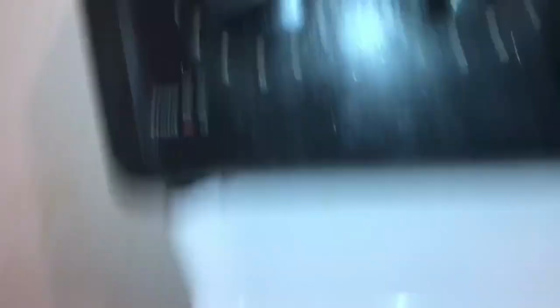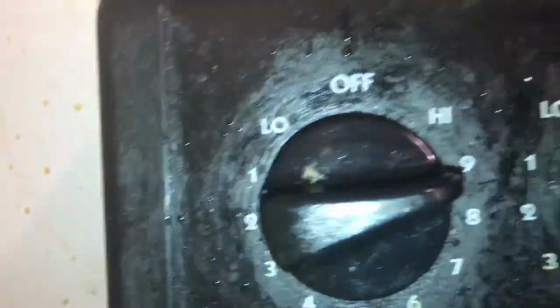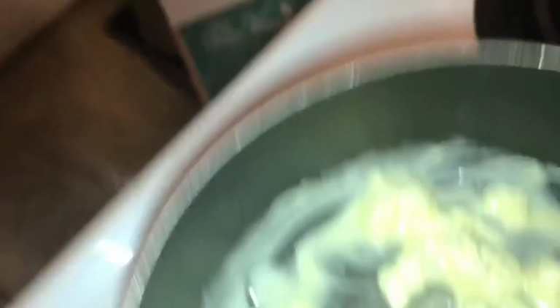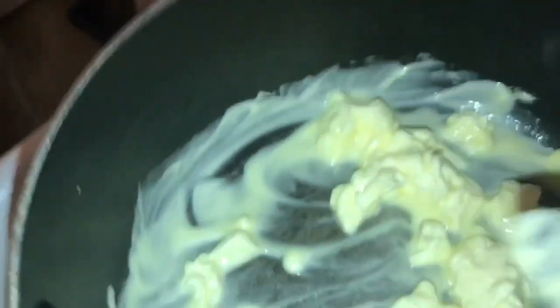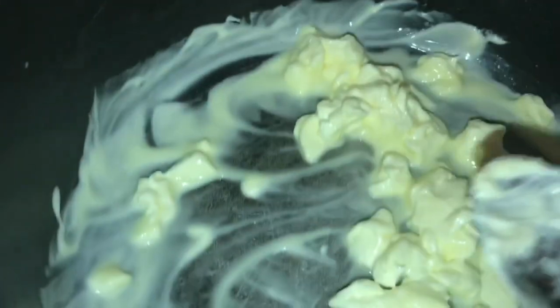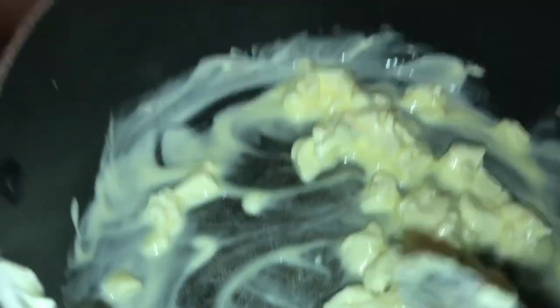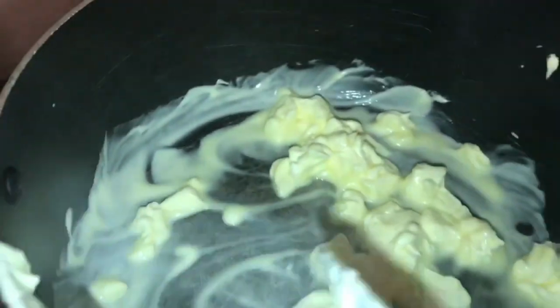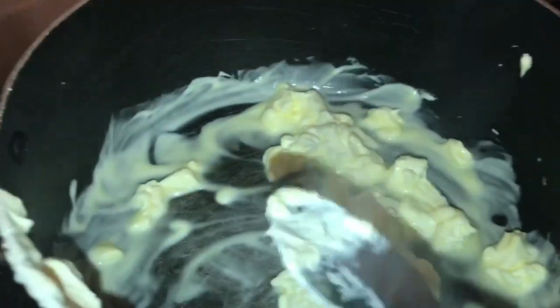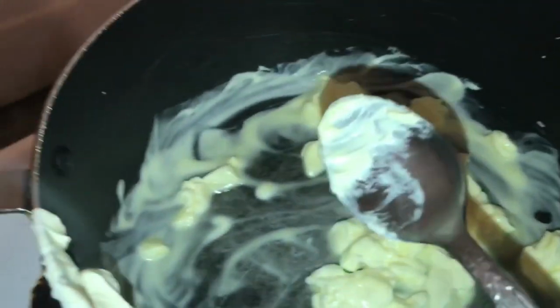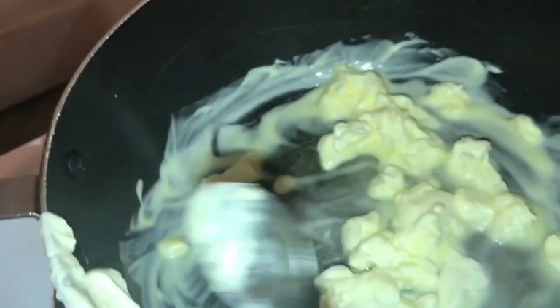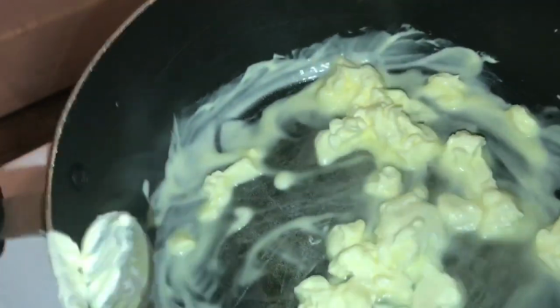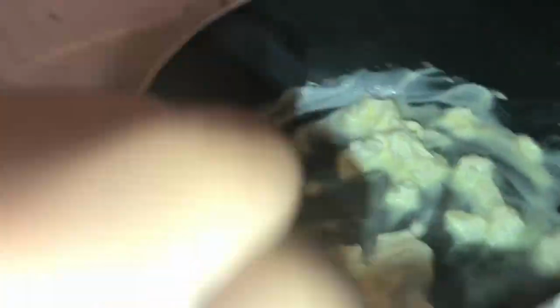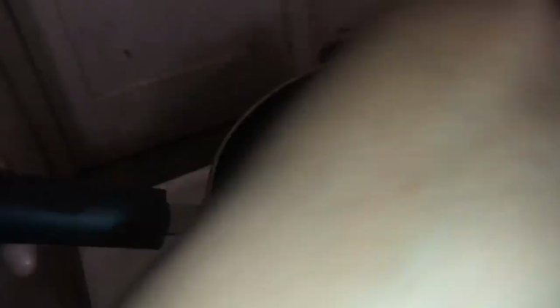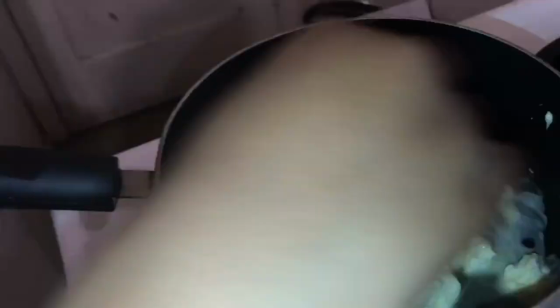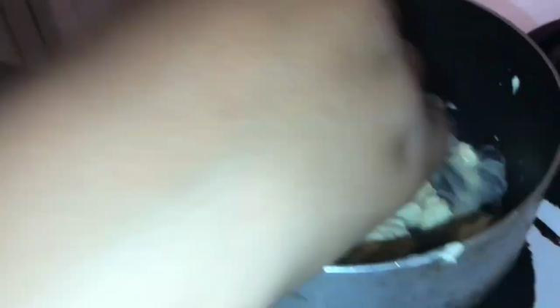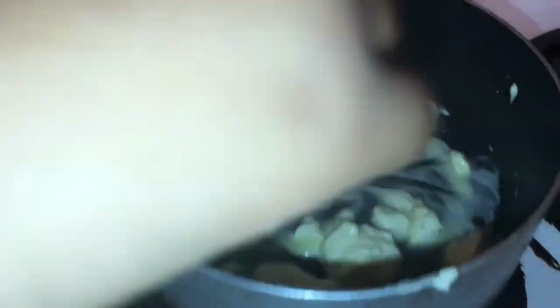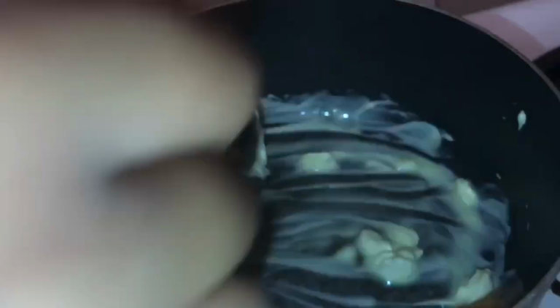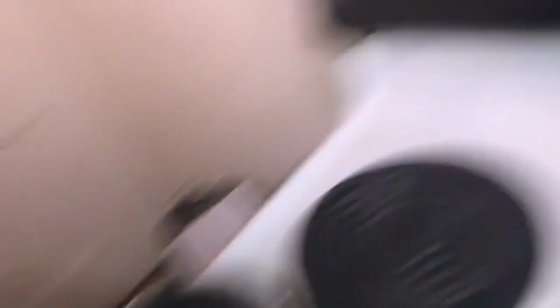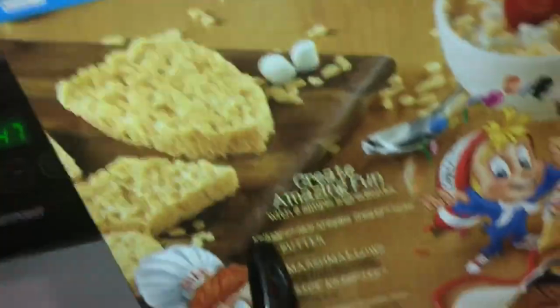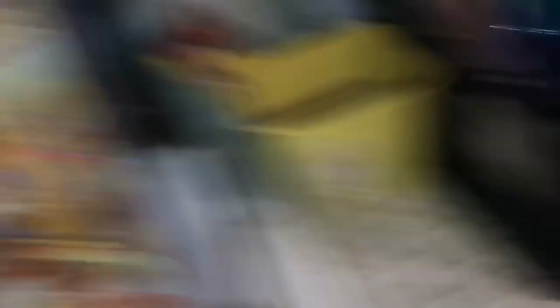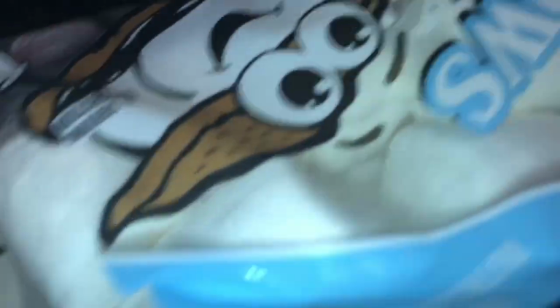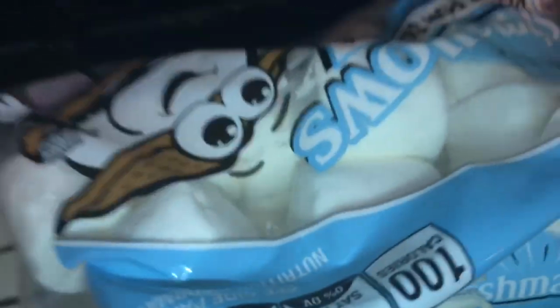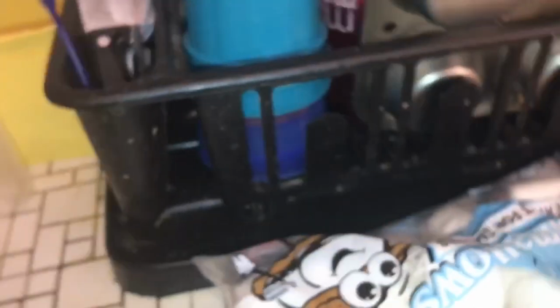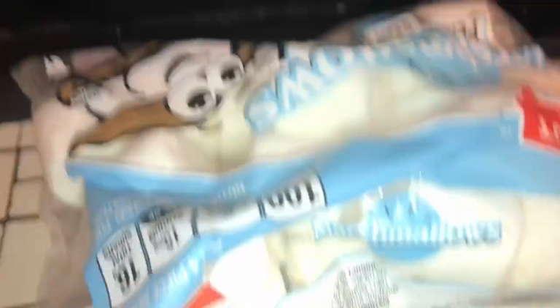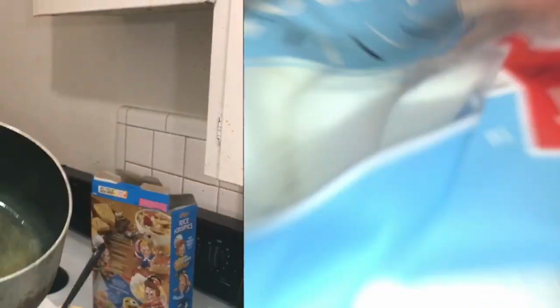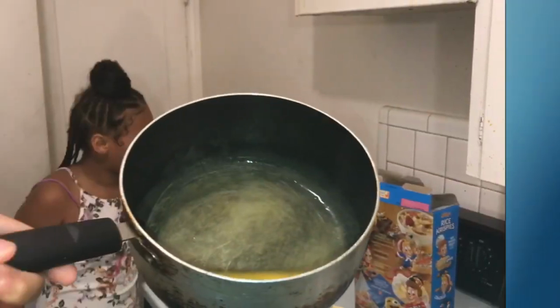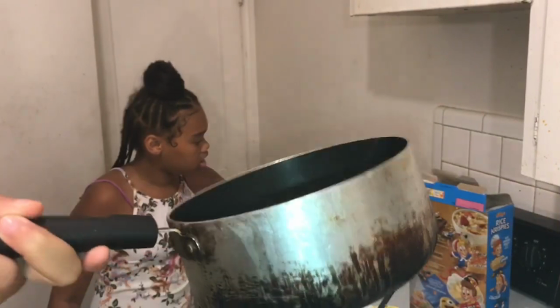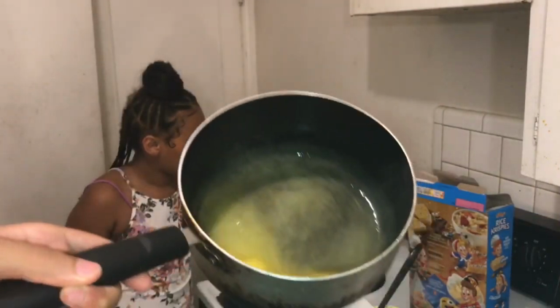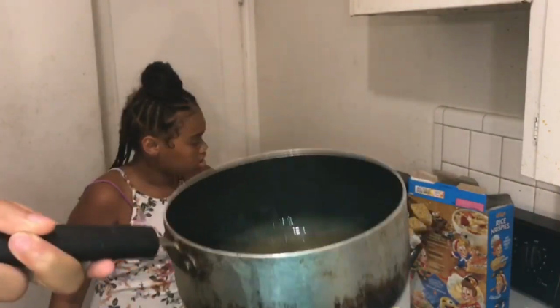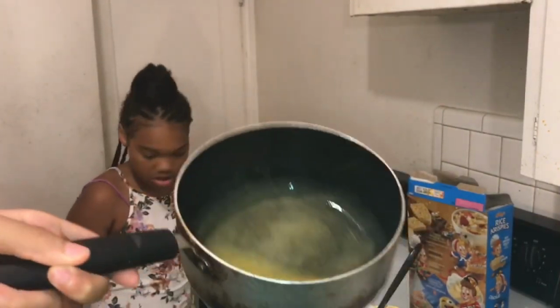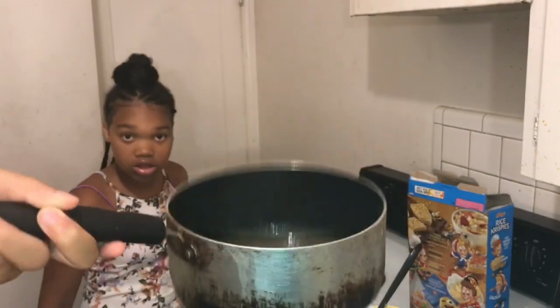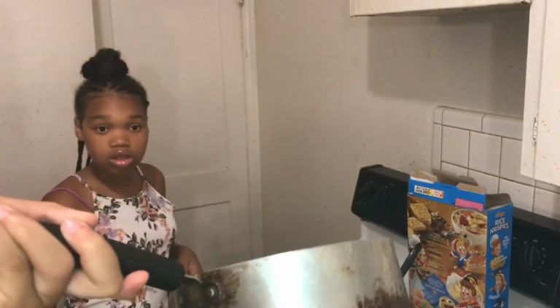We turned this on hot, right? And this is the butter. We're about to put the marshmallows in there. This is the butter — I don't know if y'all can see it.